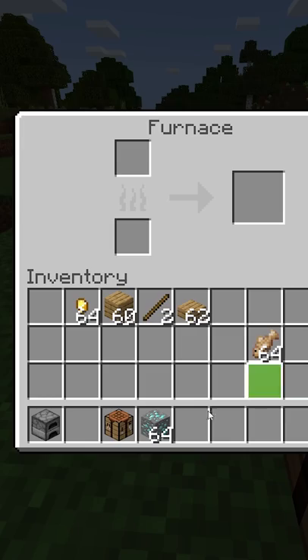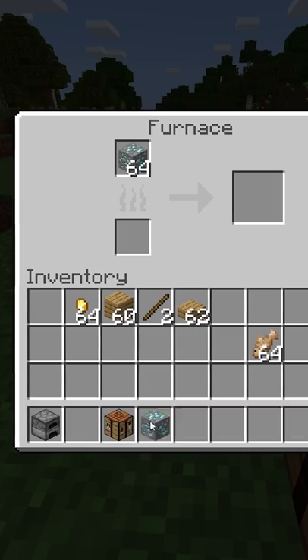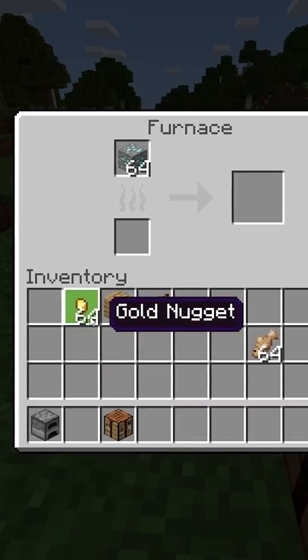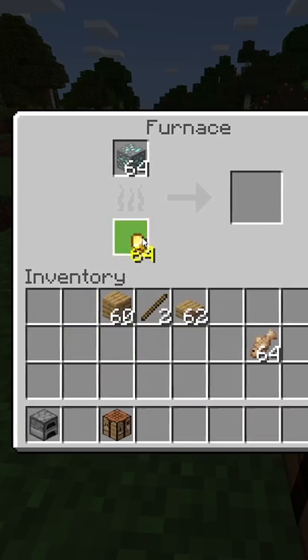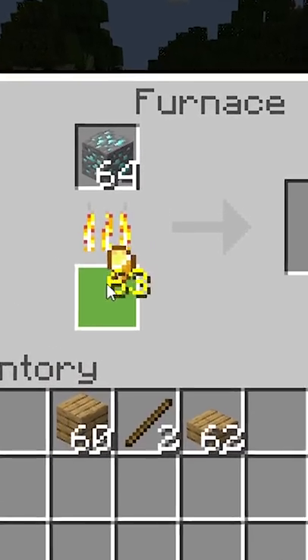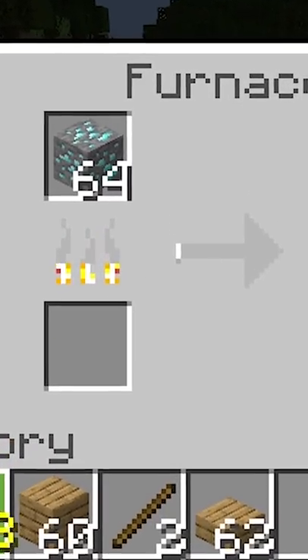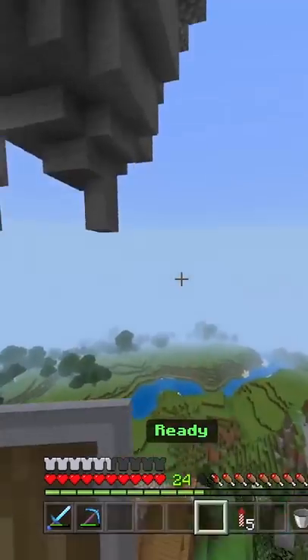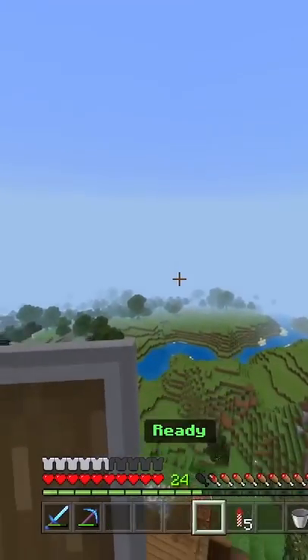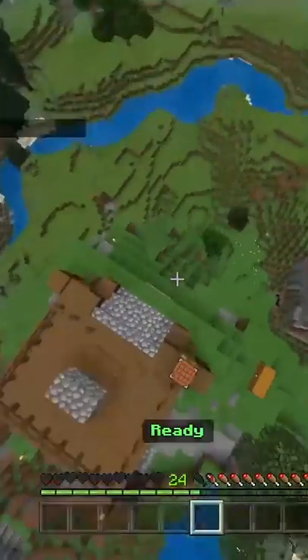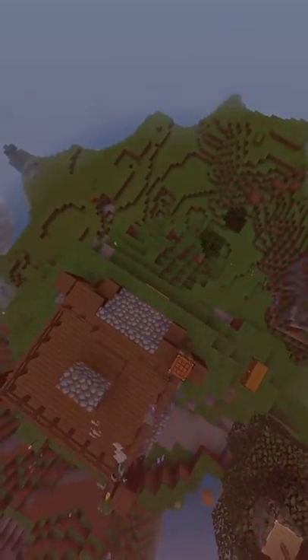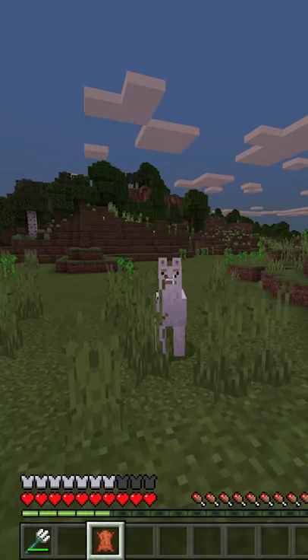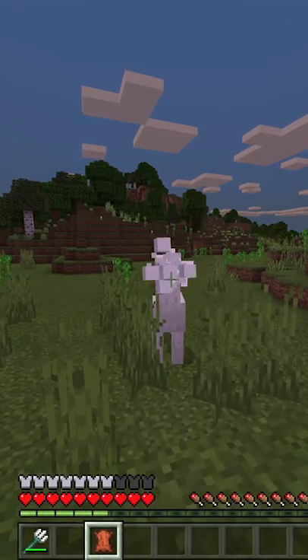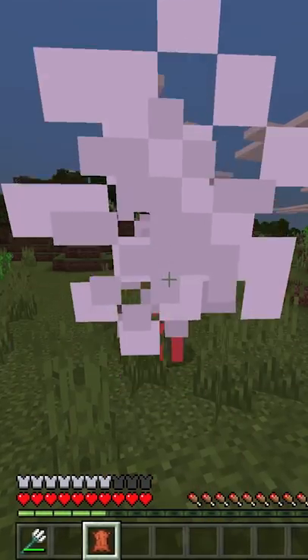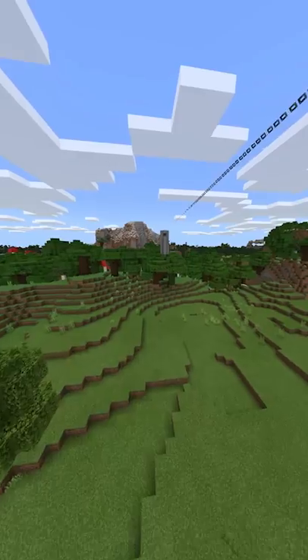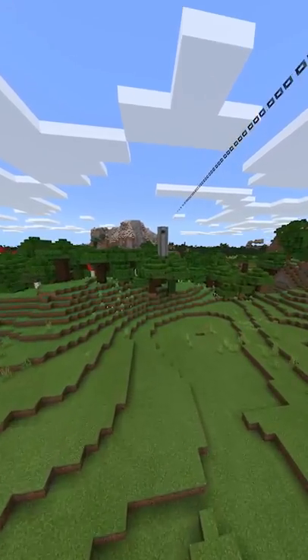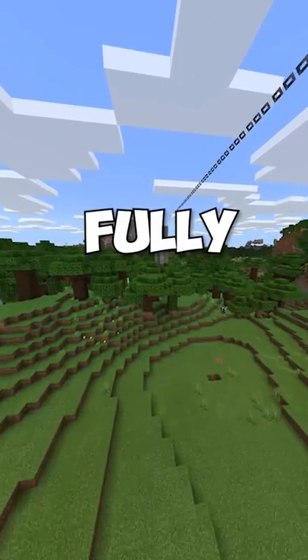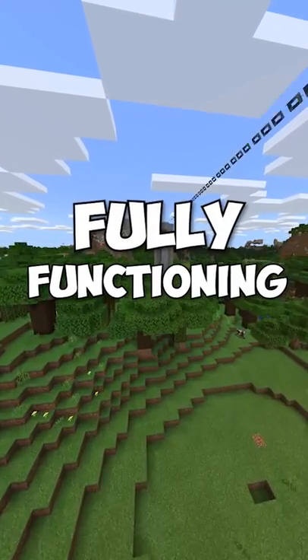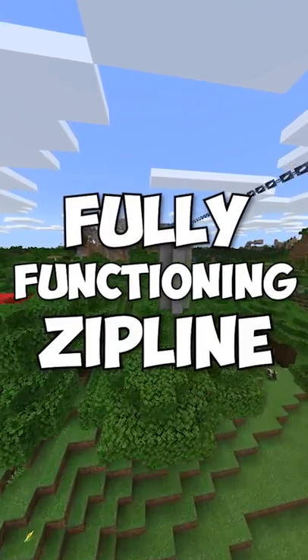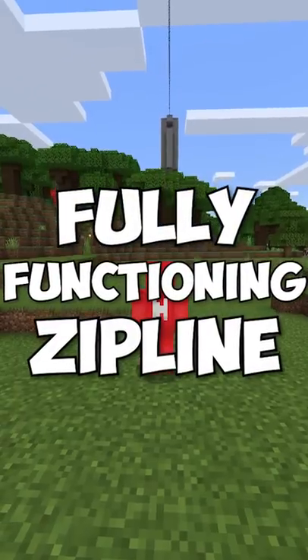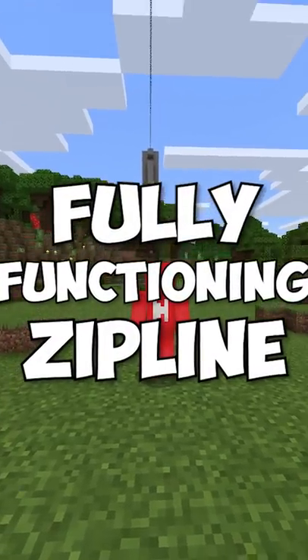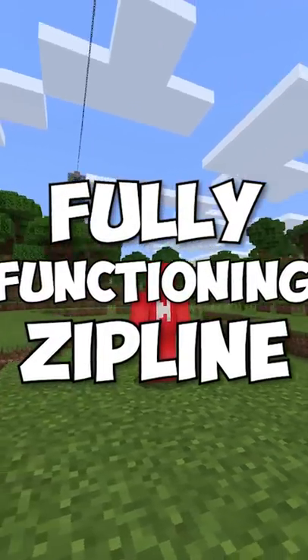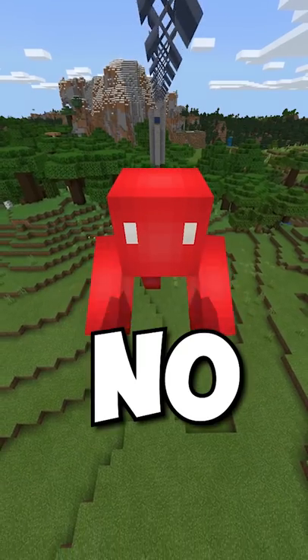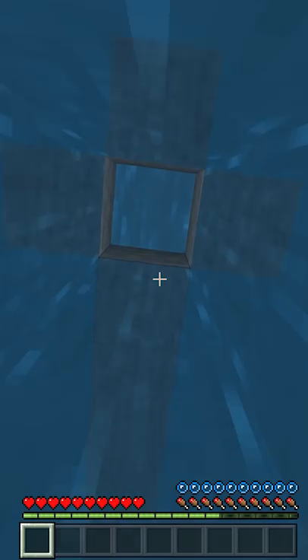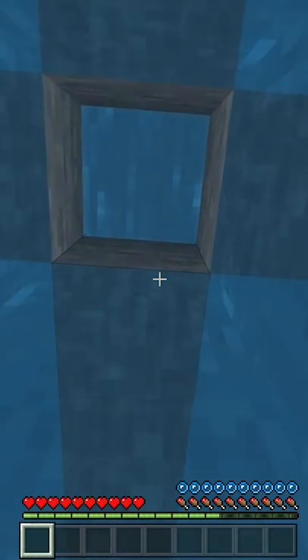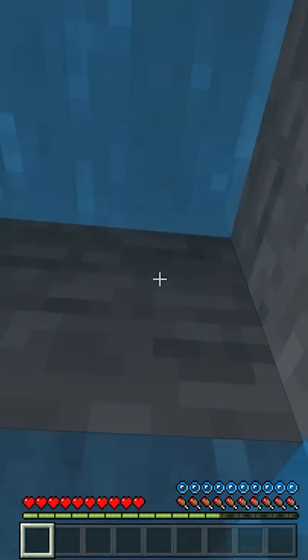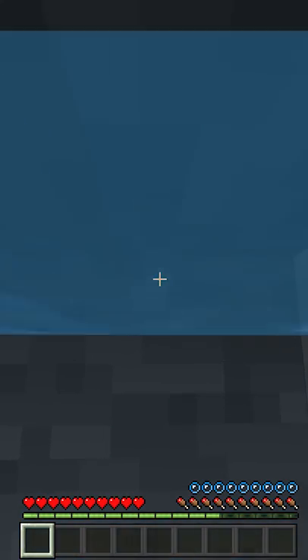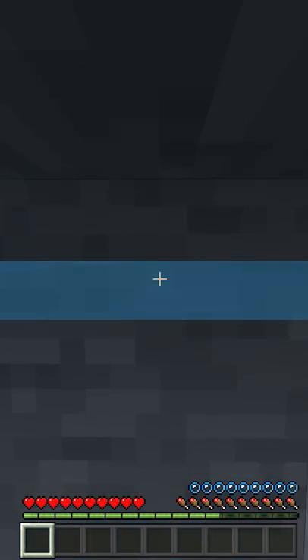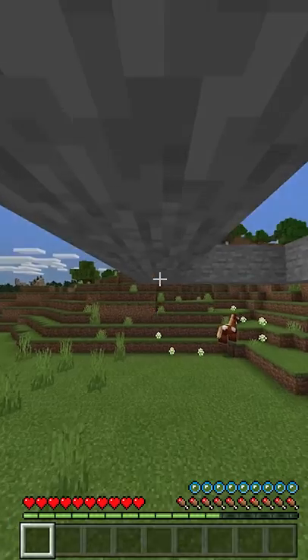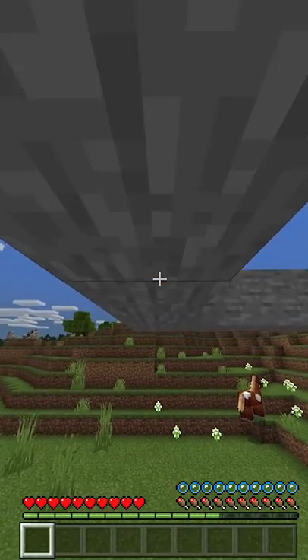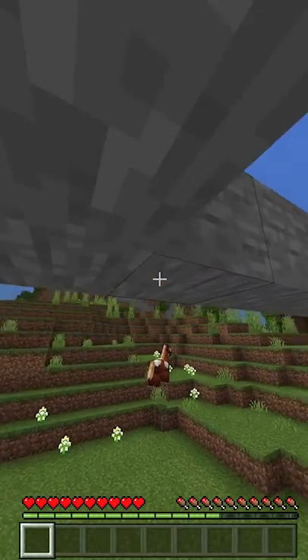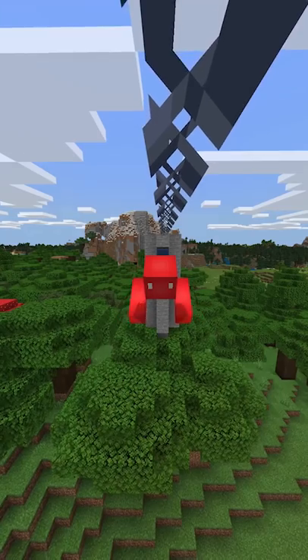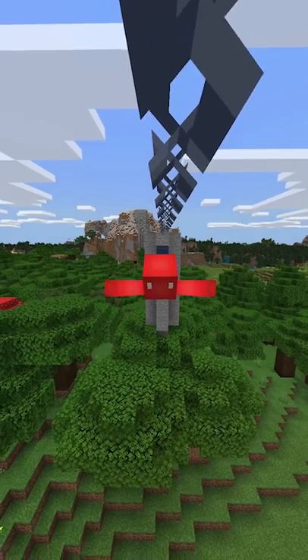Bedrock Edition is known to have more than a few quirks in its code. And while some of those can be infuriating, others are just hilarious. Like how you can make a fully functioning zip line in your Minecraft world. No joke, if you start swimming in a water column and then step out, you'll still be swimming even in midair.